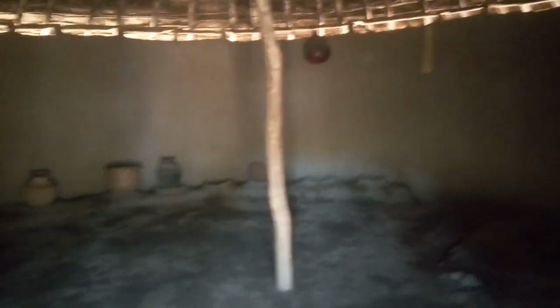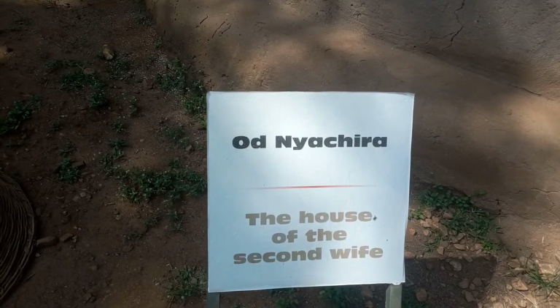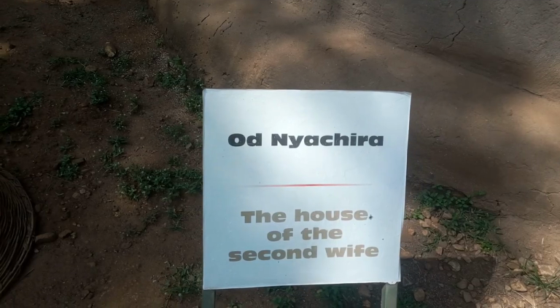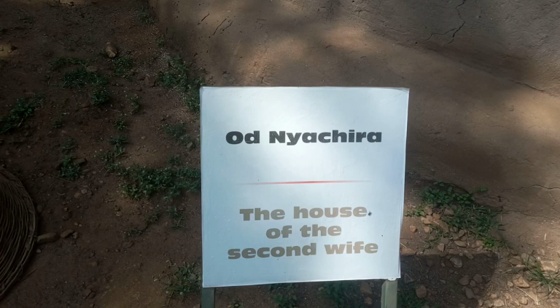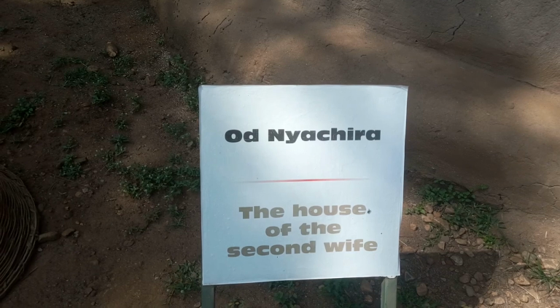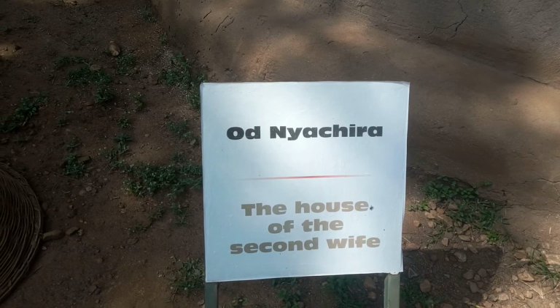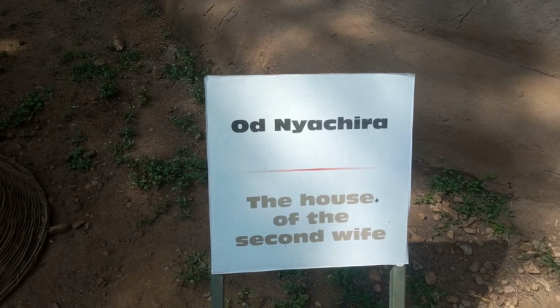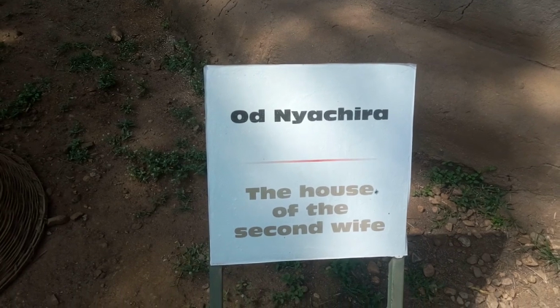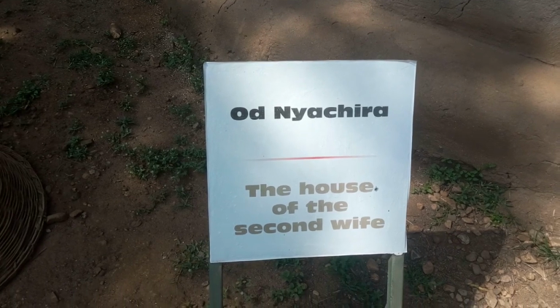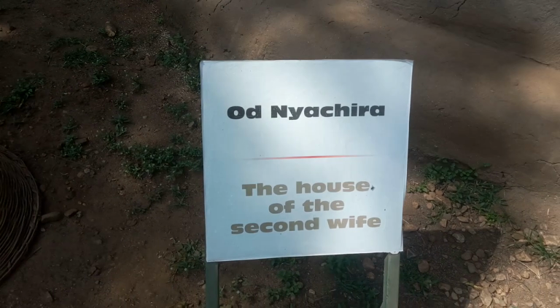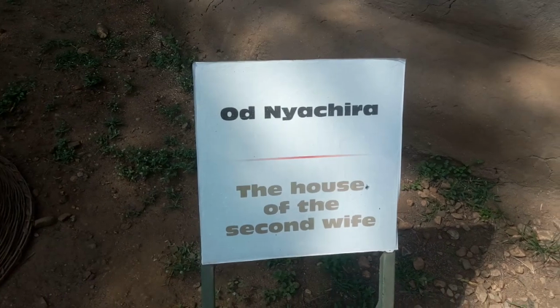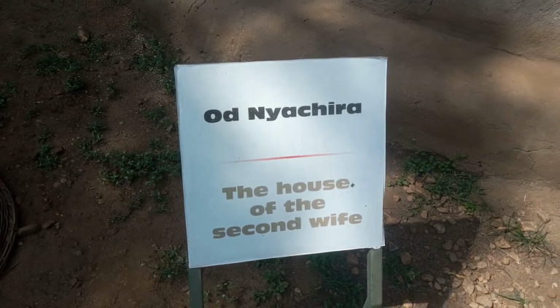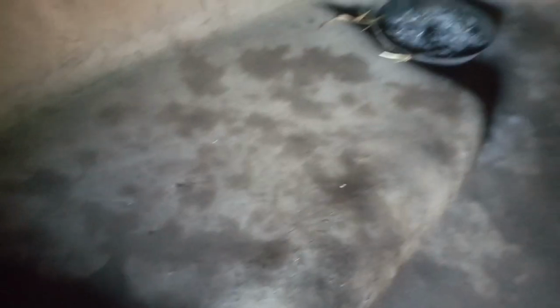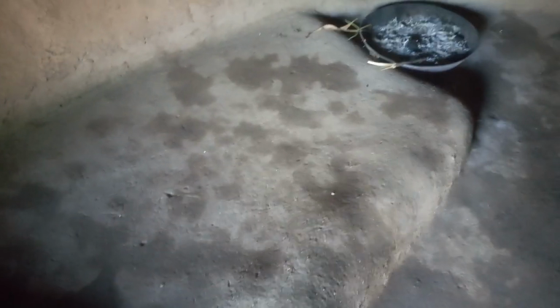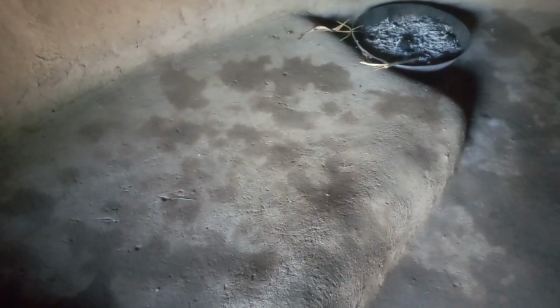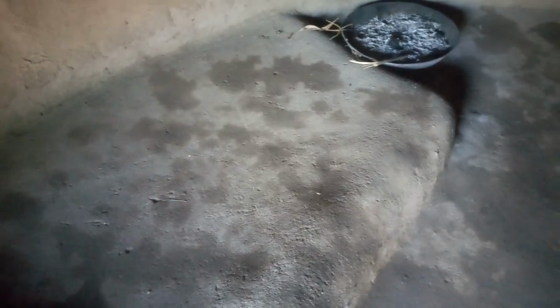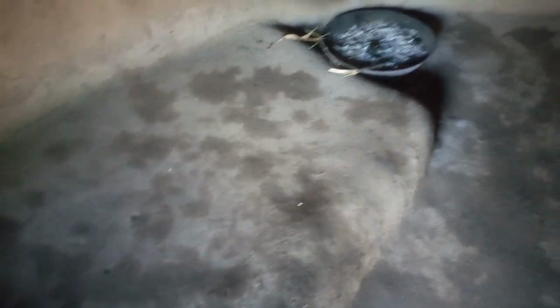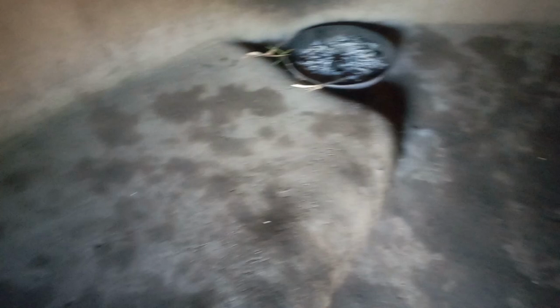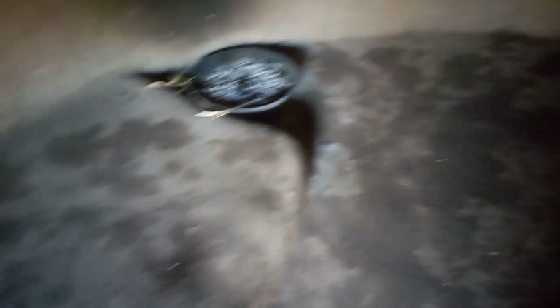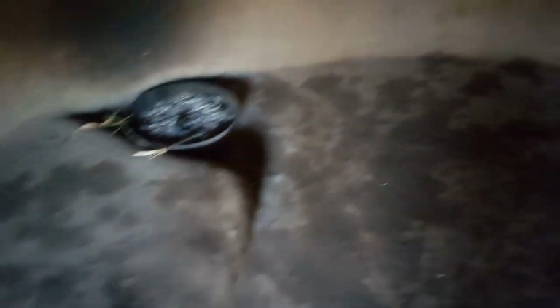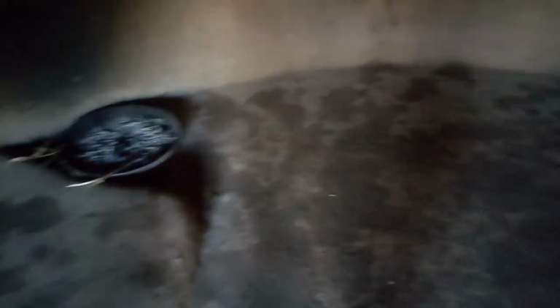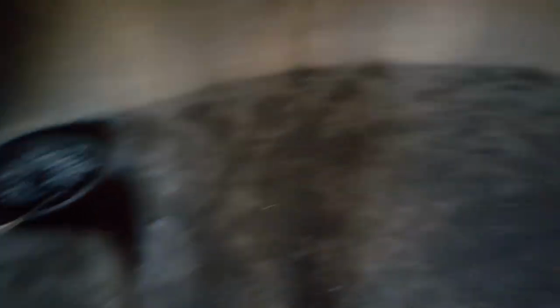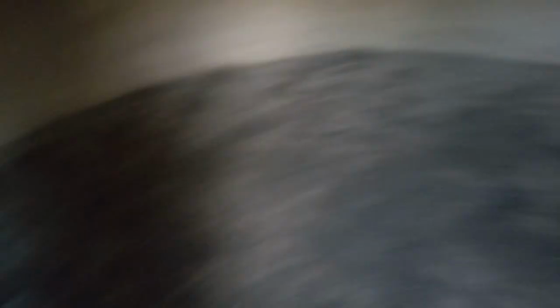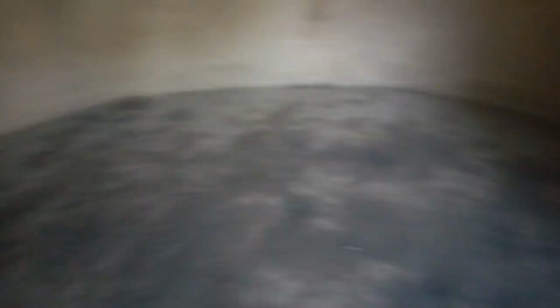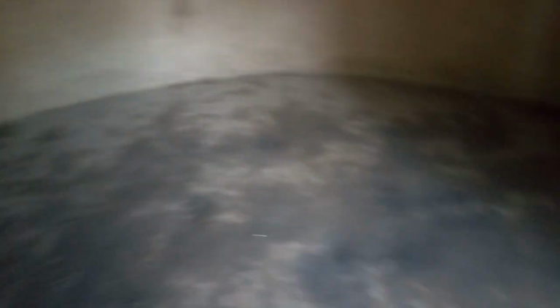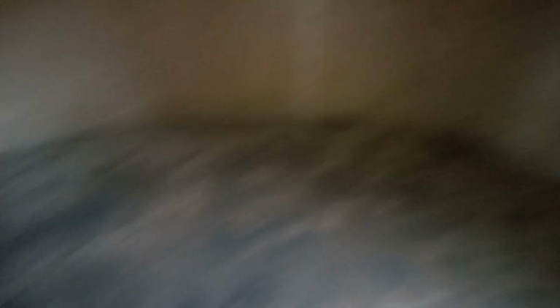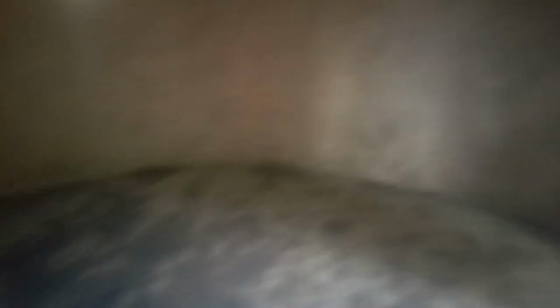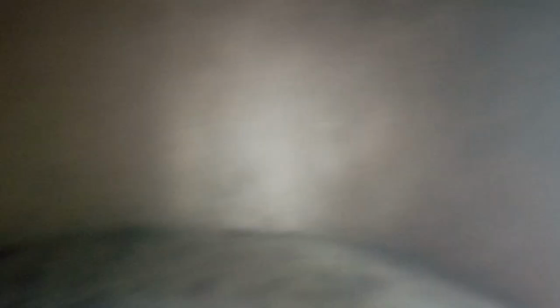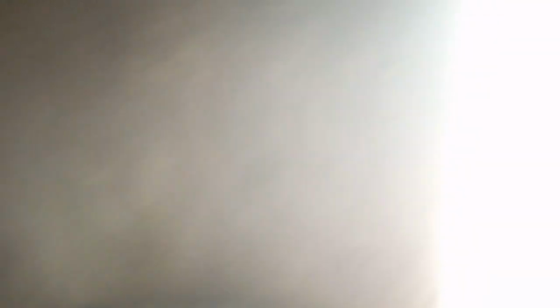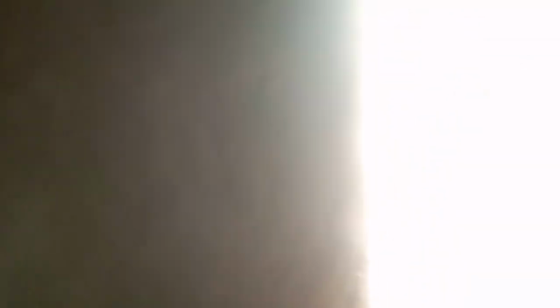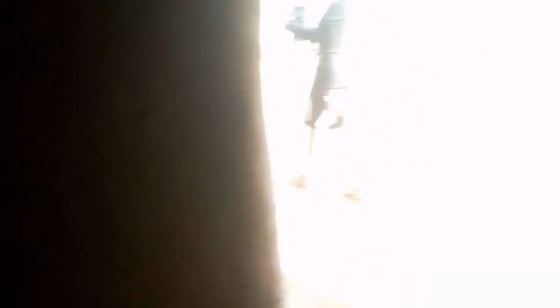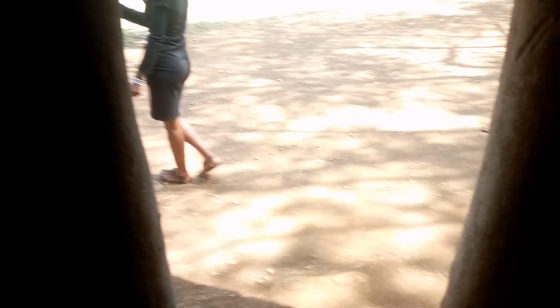The second house belongs to the second wife, called Nyachira. The husband will vacate from the first wife's house to the second wife's house in order again to fulfill the rights and obligations.